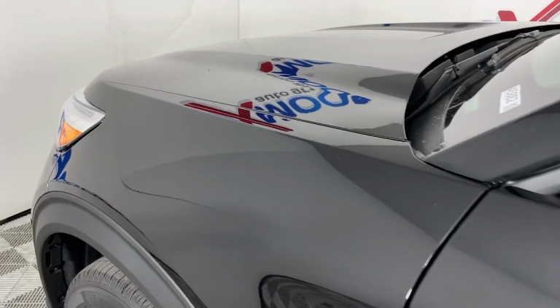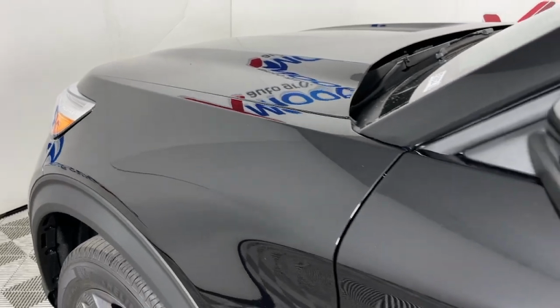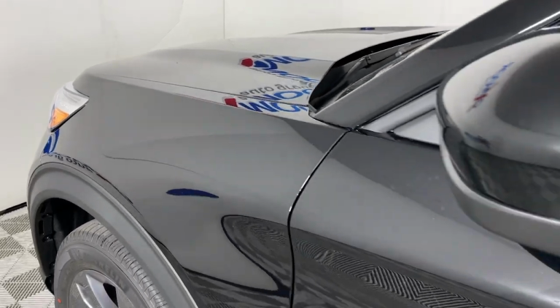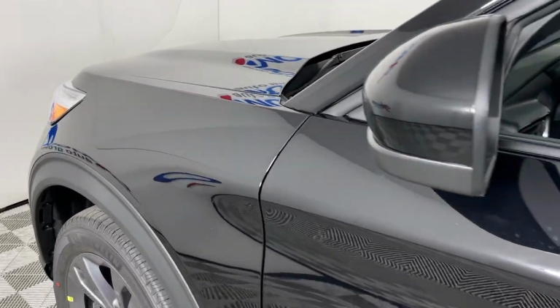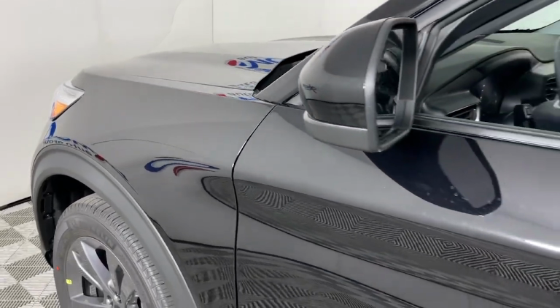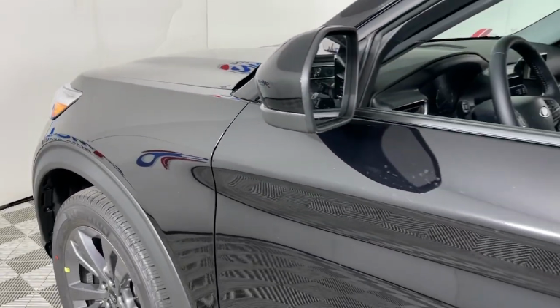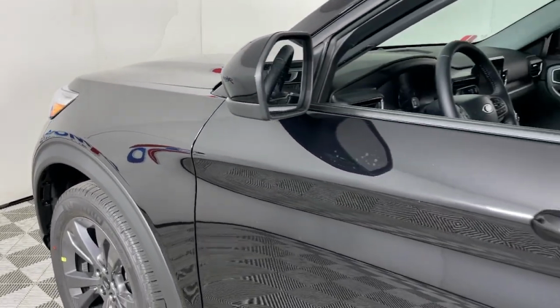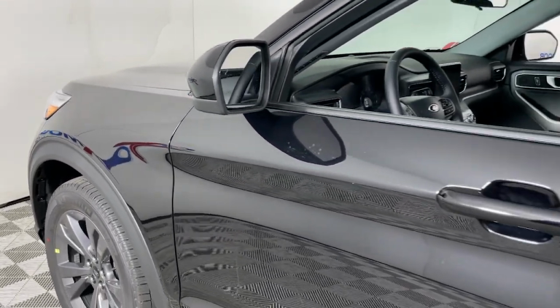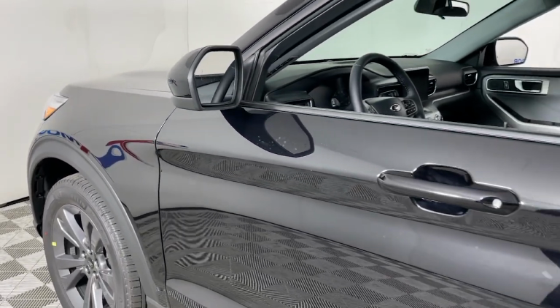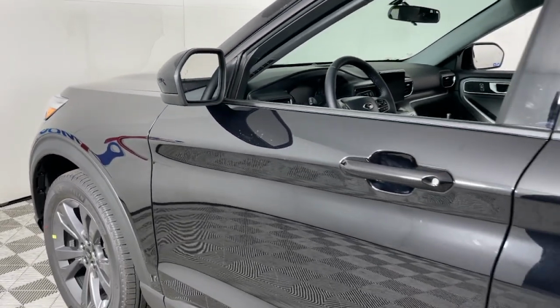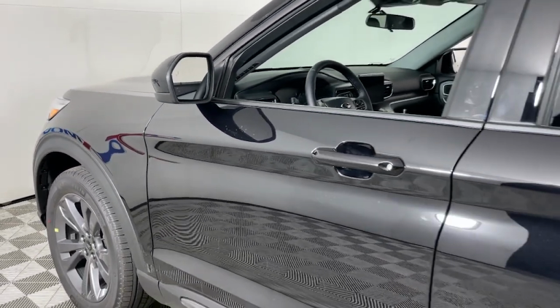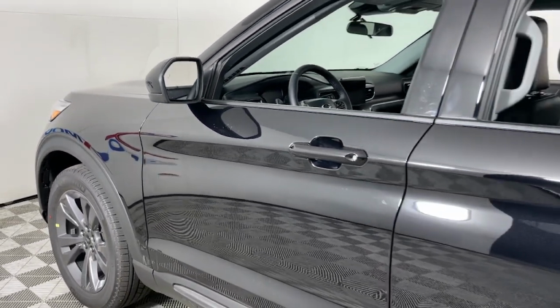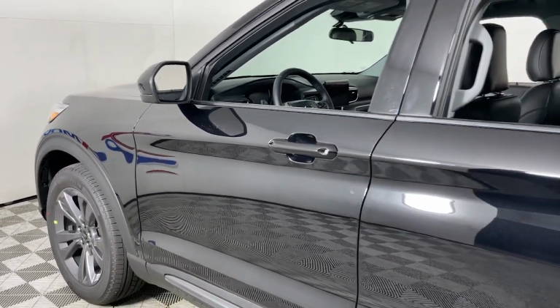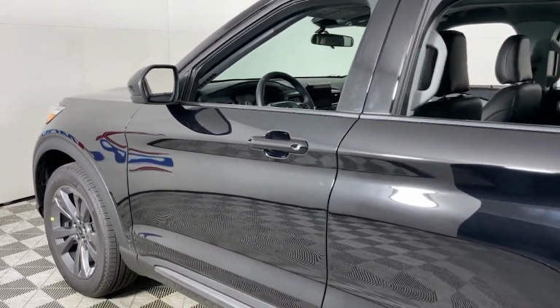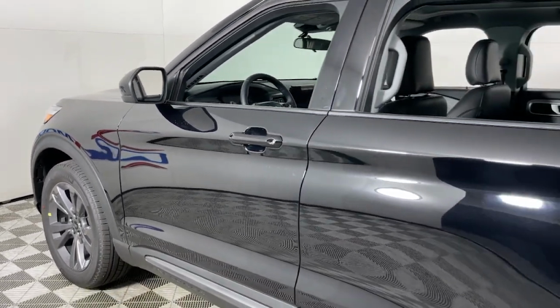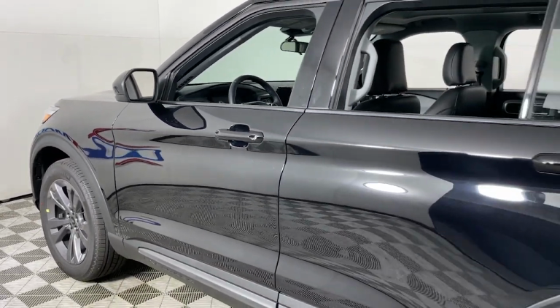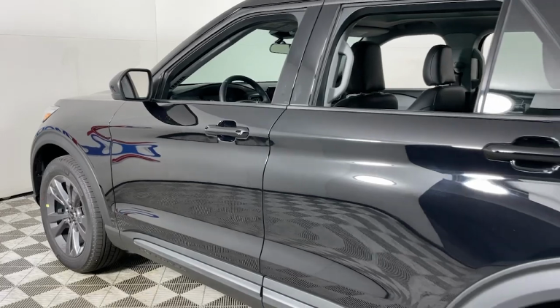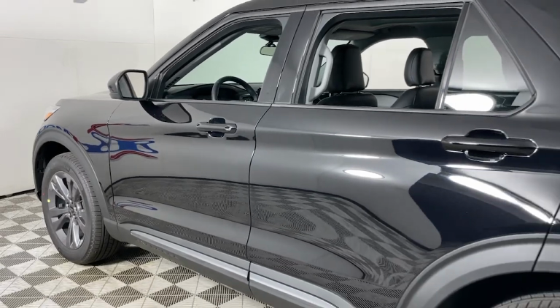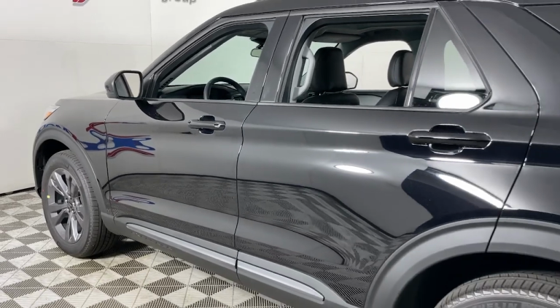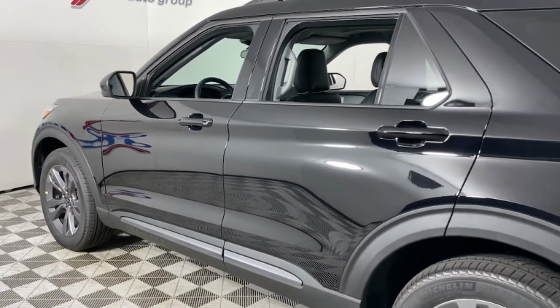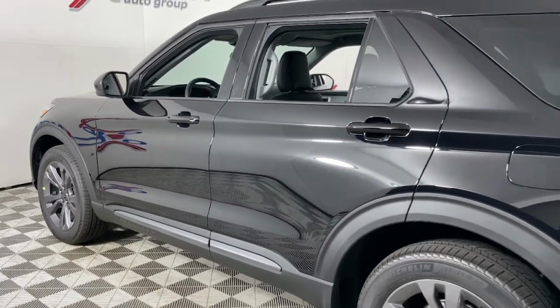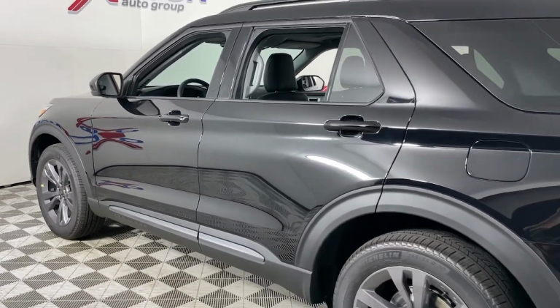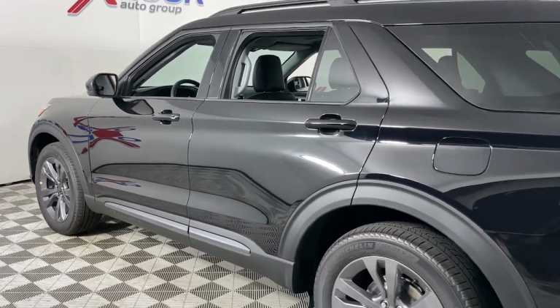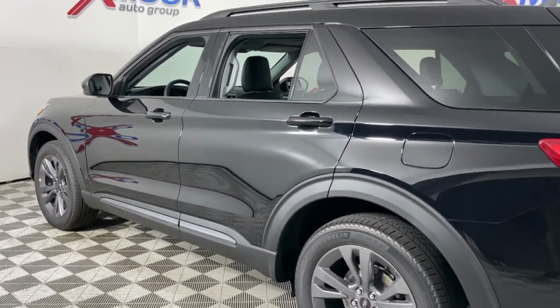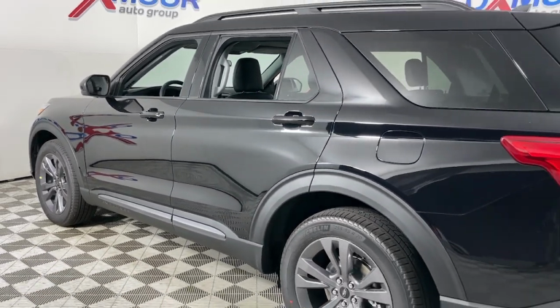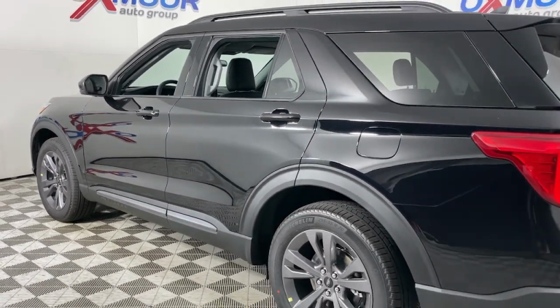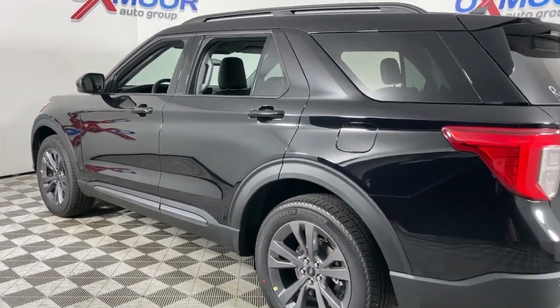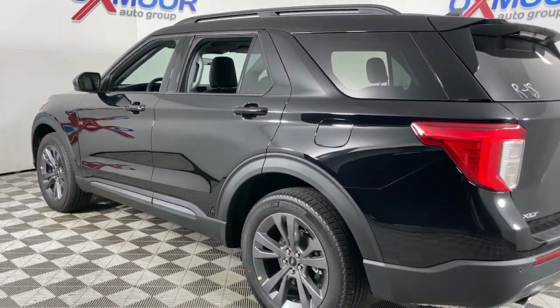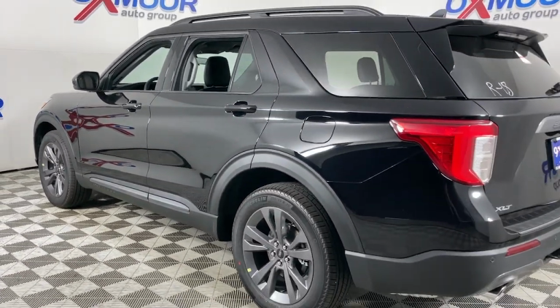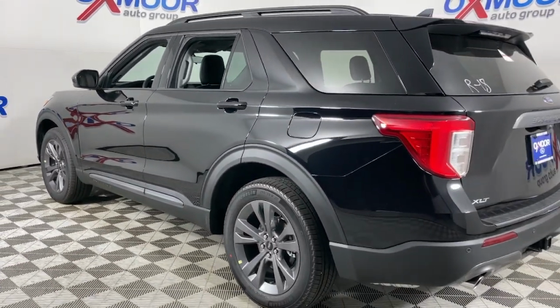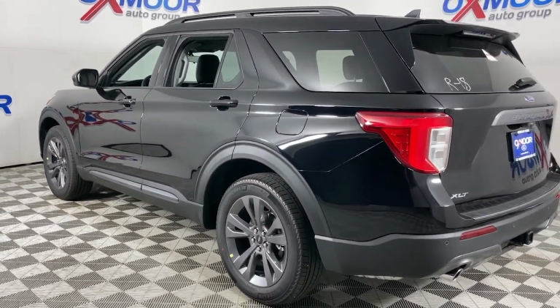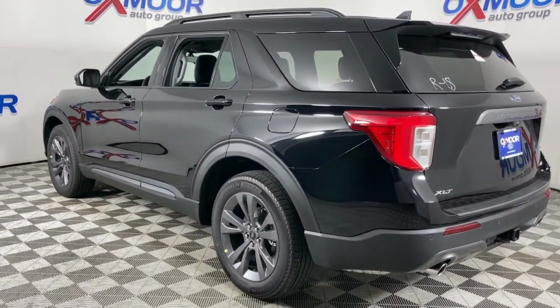You will love the features of this 2023 Ford Explorer. Handsome and rugged, this Explorer delivers solid midsize SUV versatility.